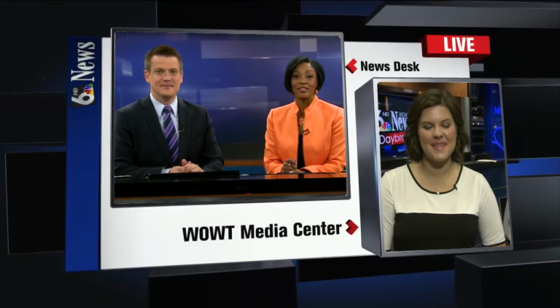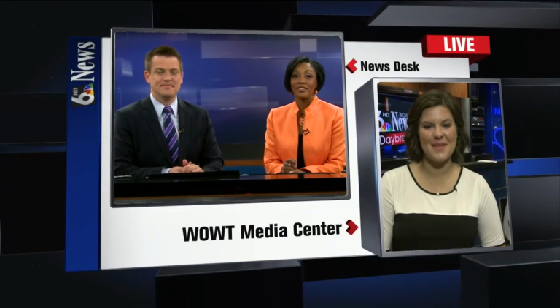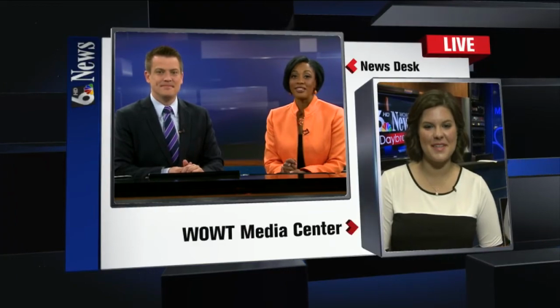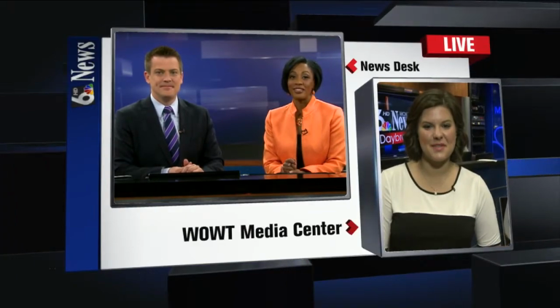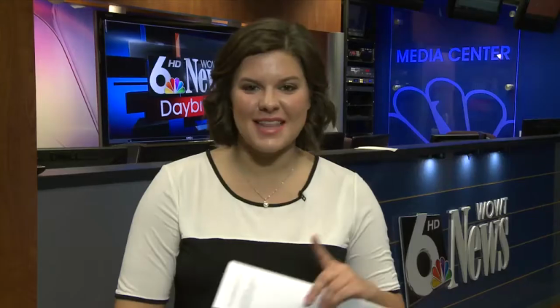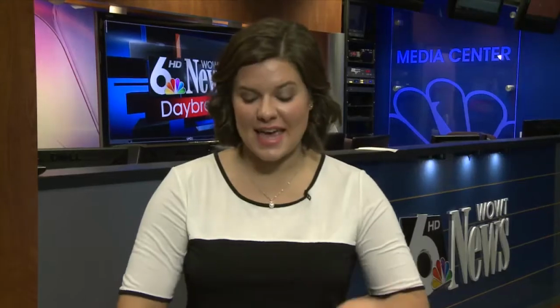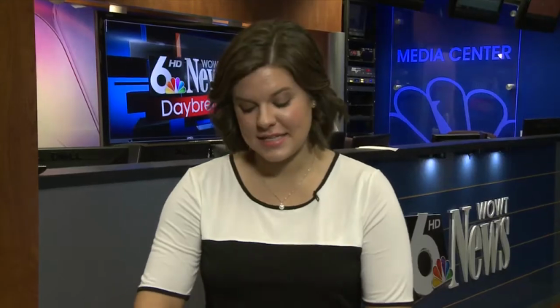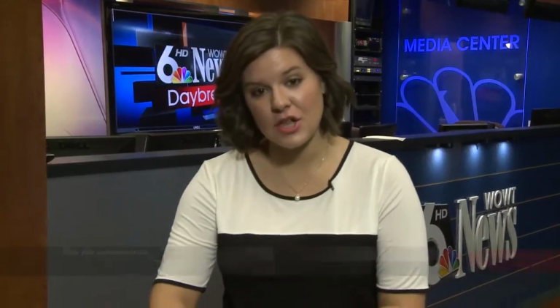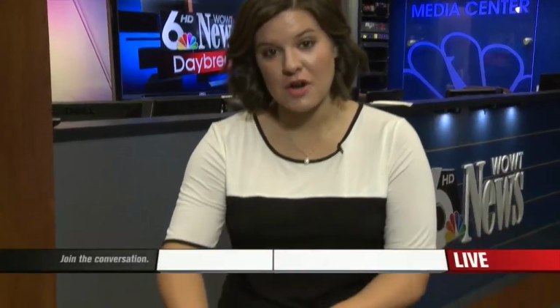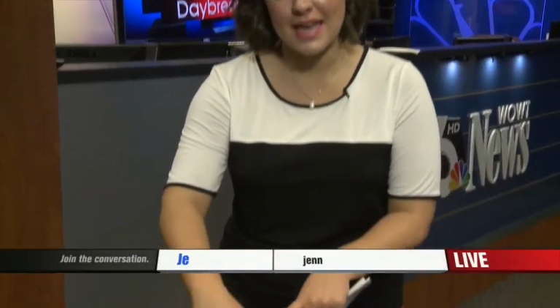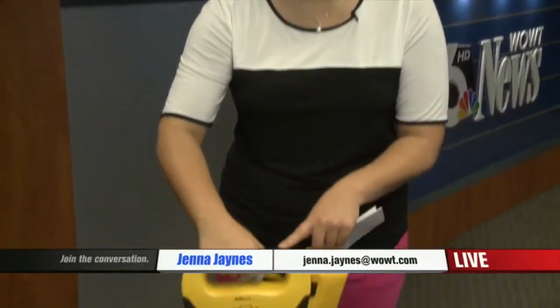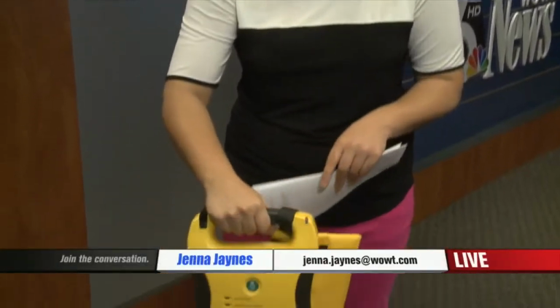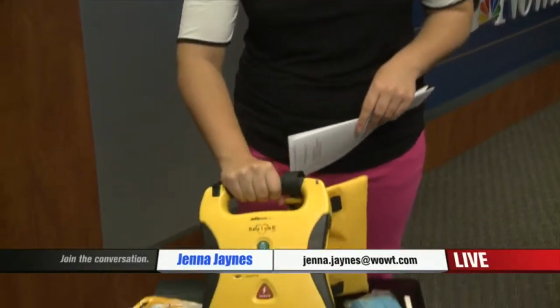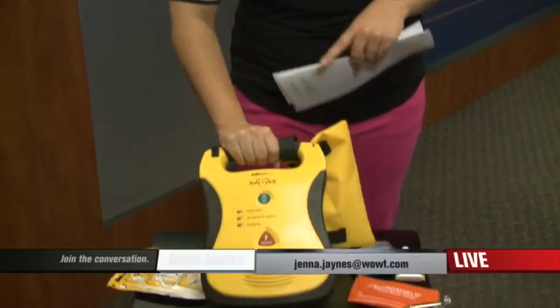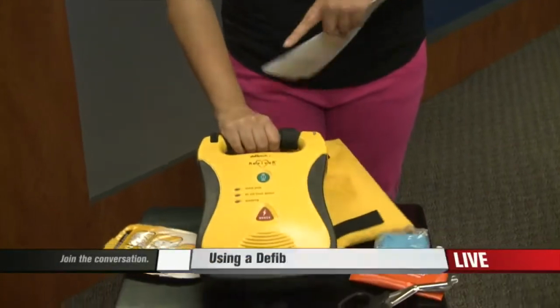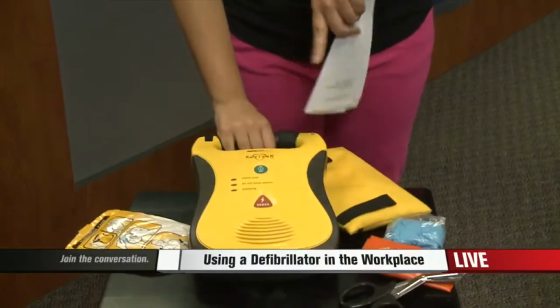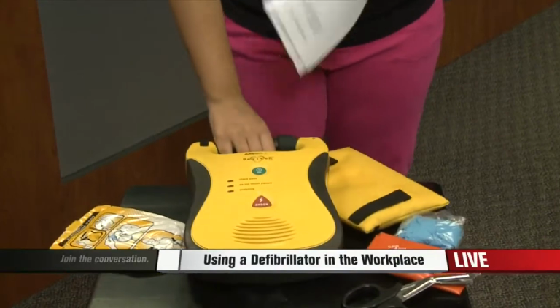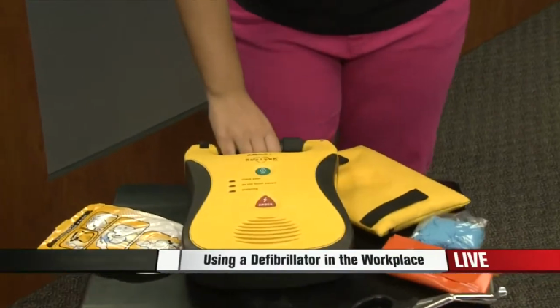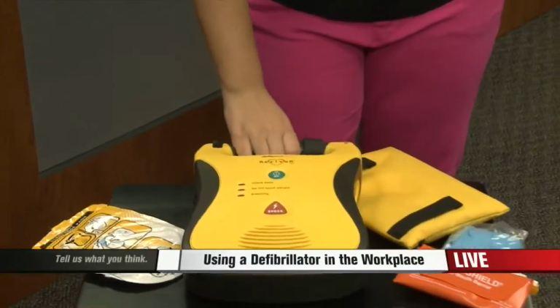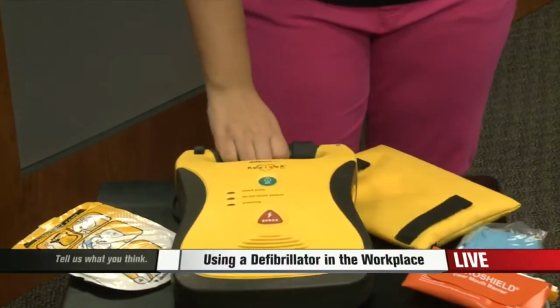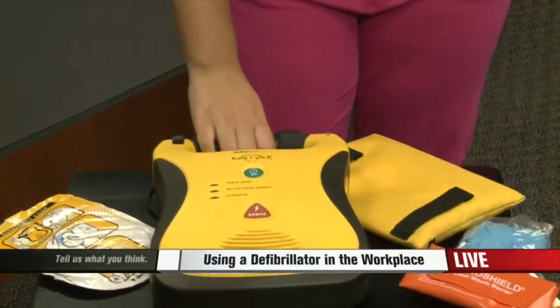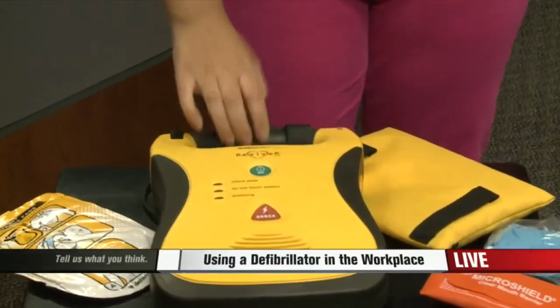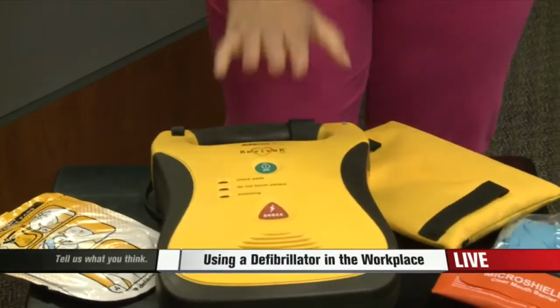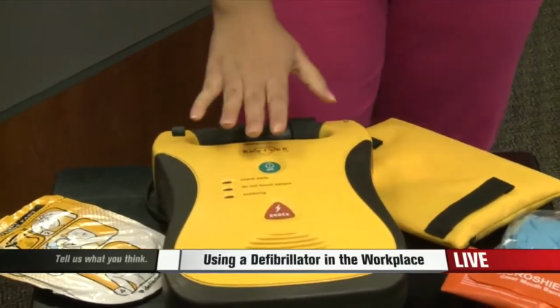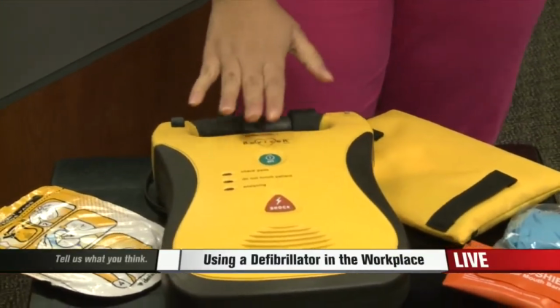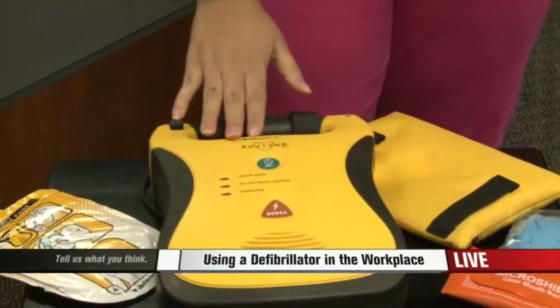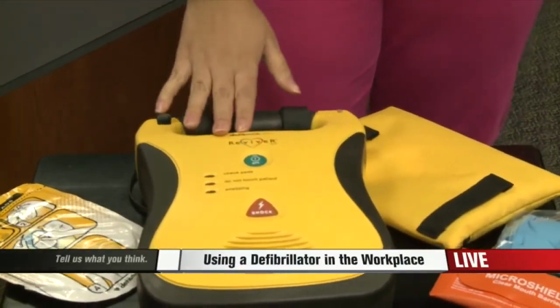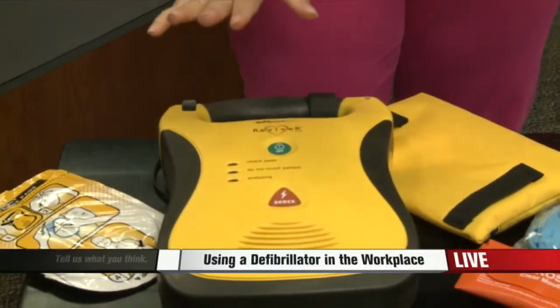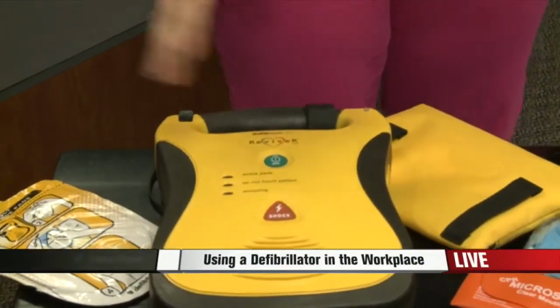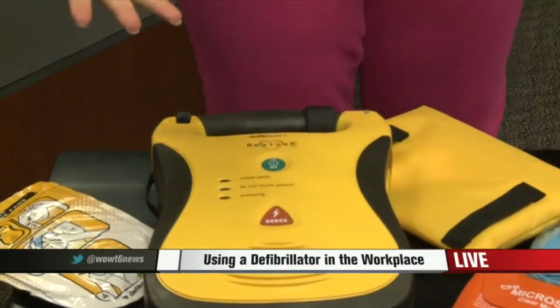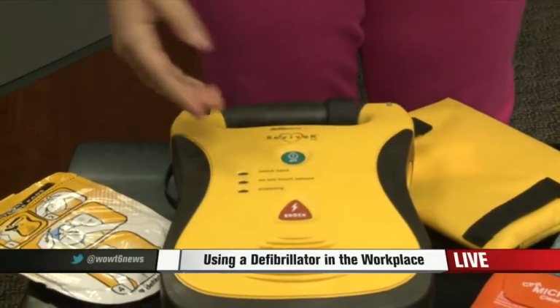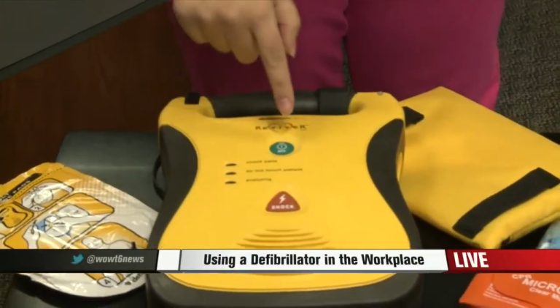Good morning, Dave and Cerise. The AED, or Automatic External Defibrillator, is that device you normally see on the wall. This can actually help in a lot of situations.